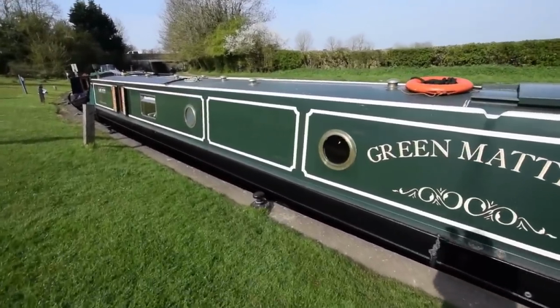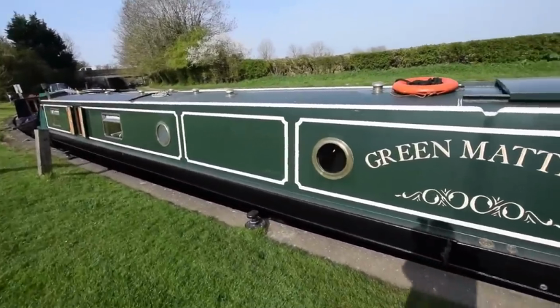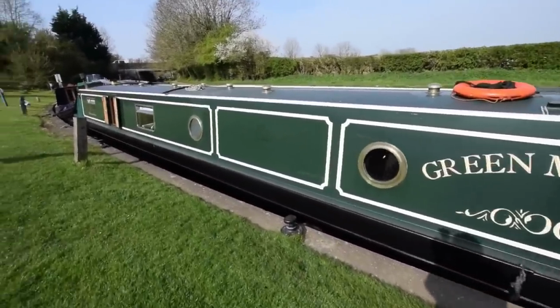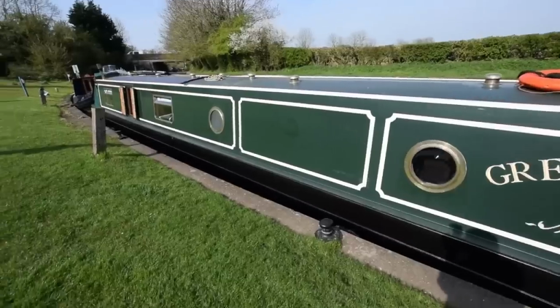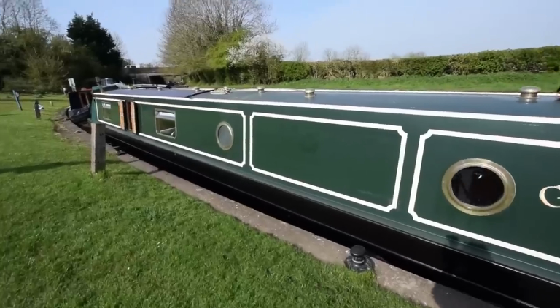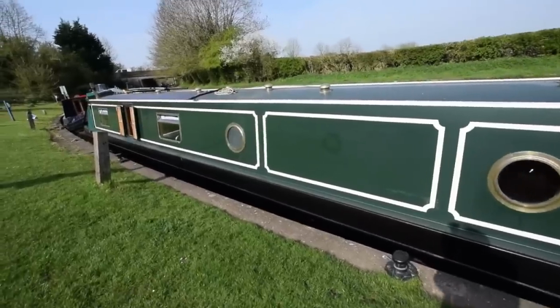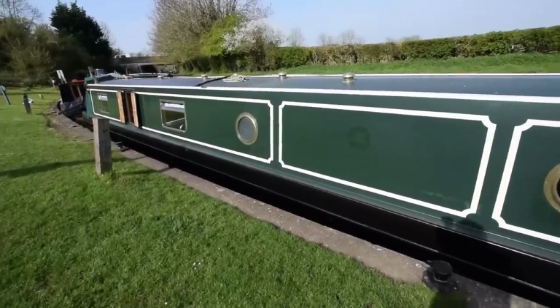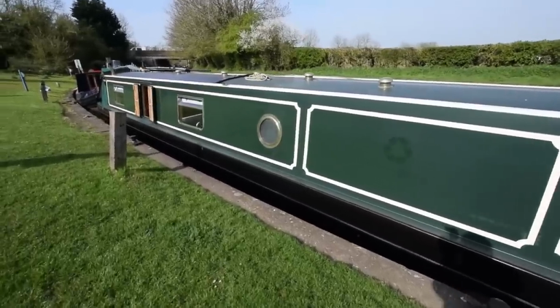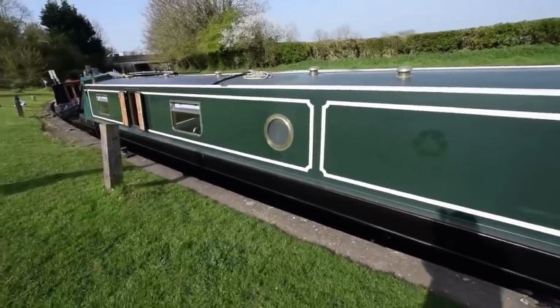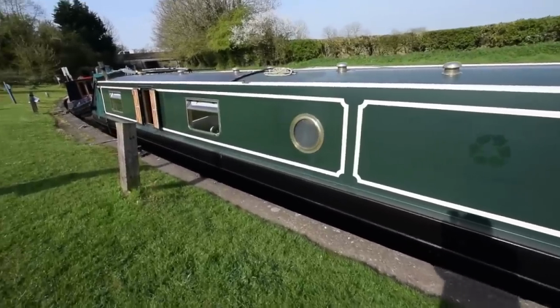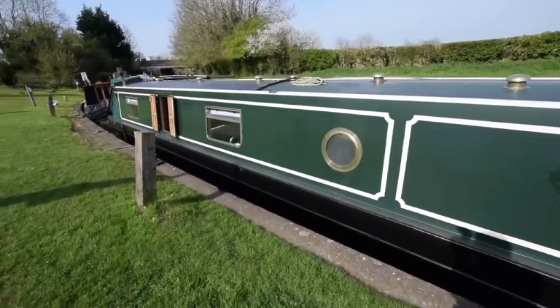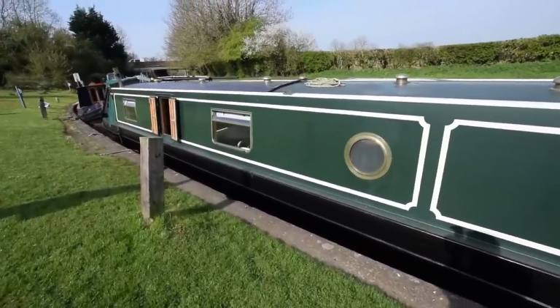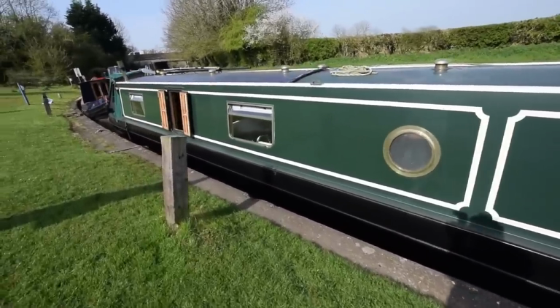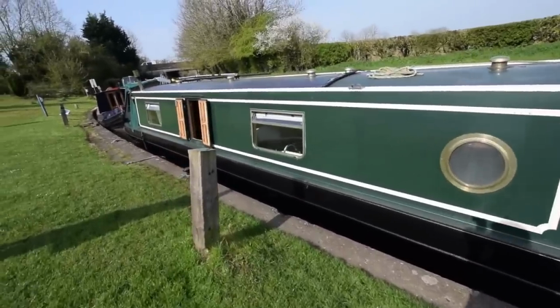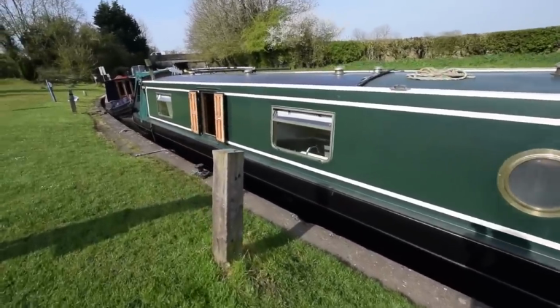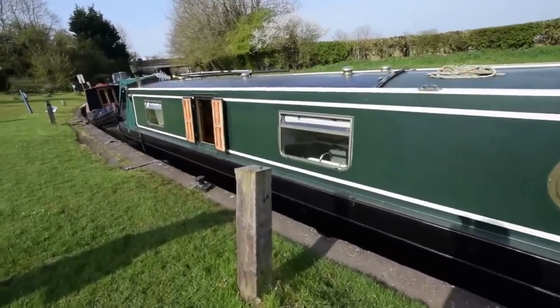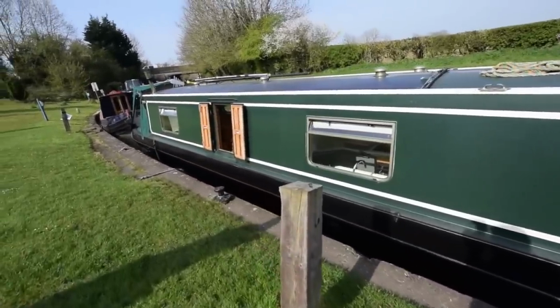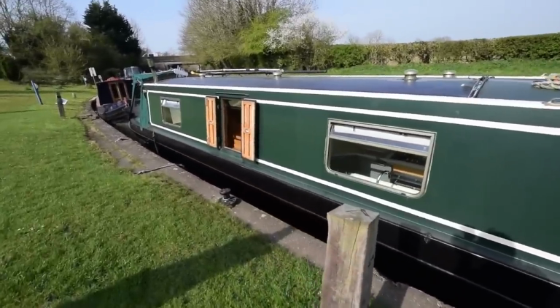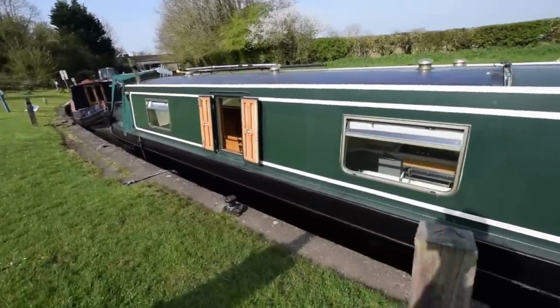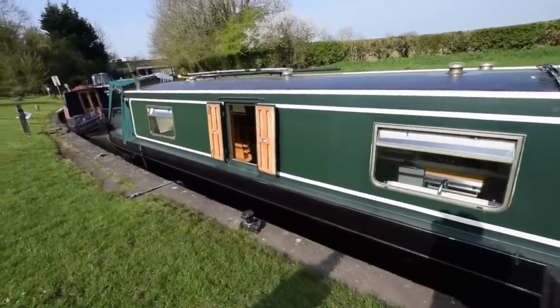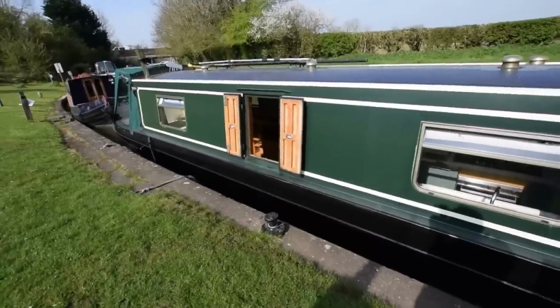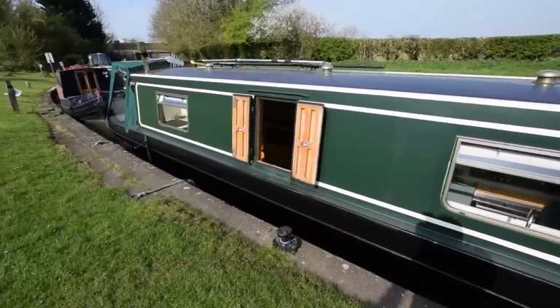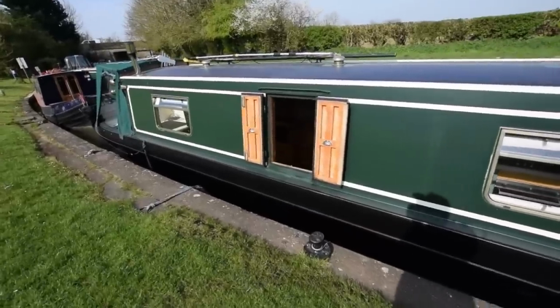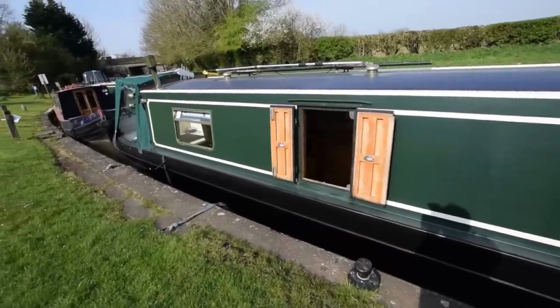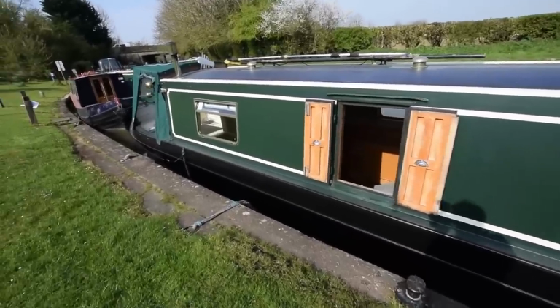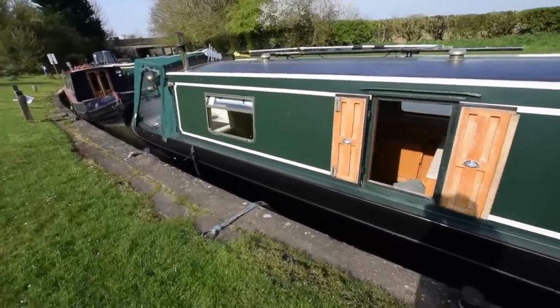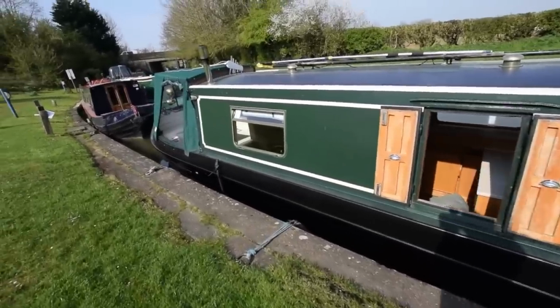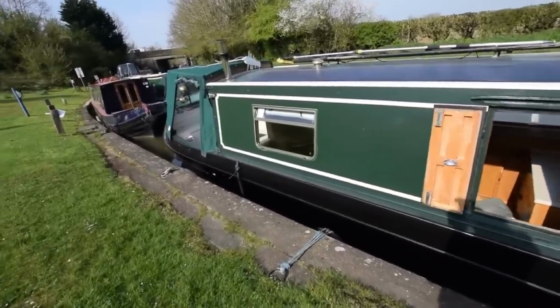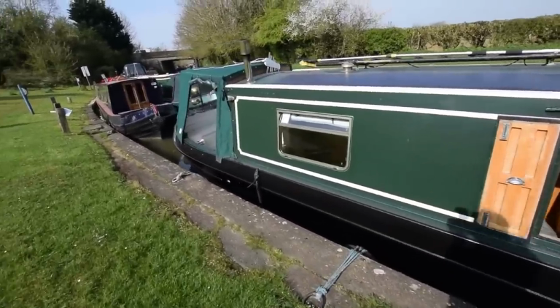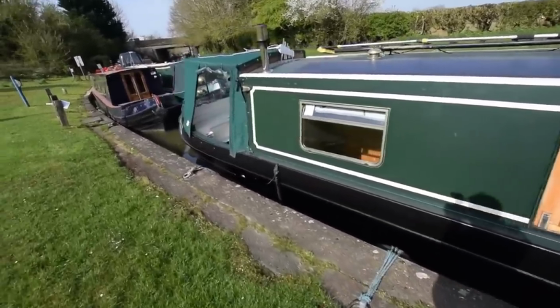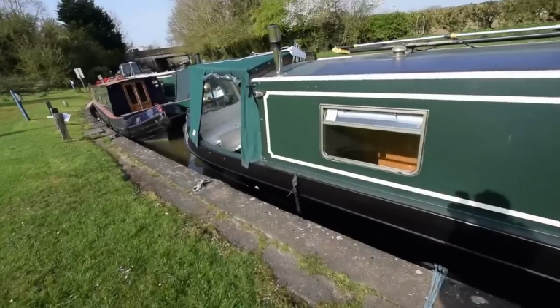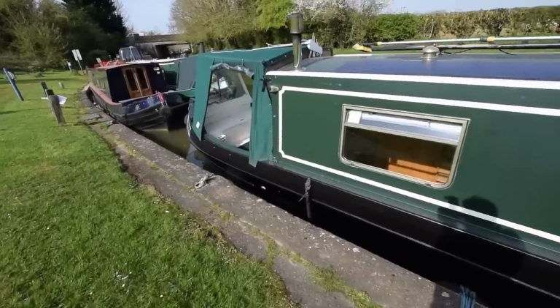She has solar panels on the roof — 236 watt solar panels. She's set up for self-sufficiency. There's a travel power generator on board and a decent size inverter.